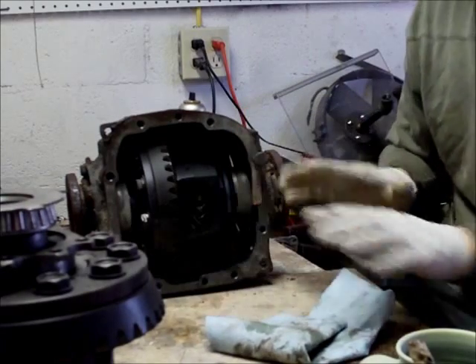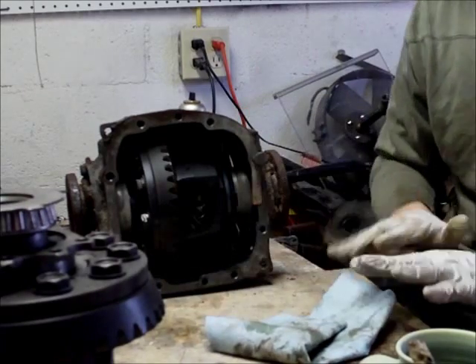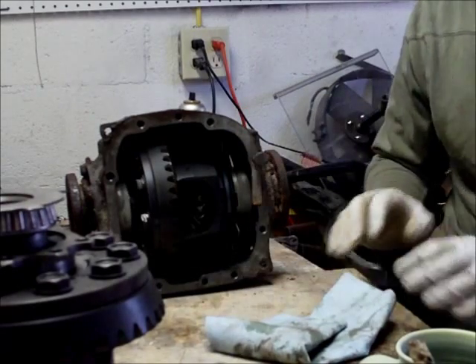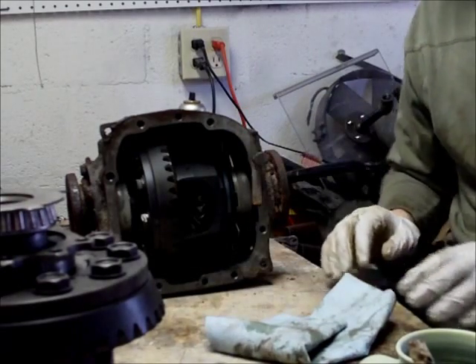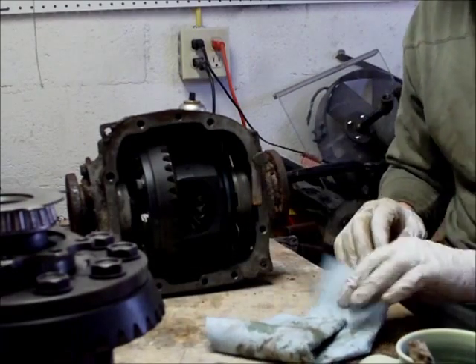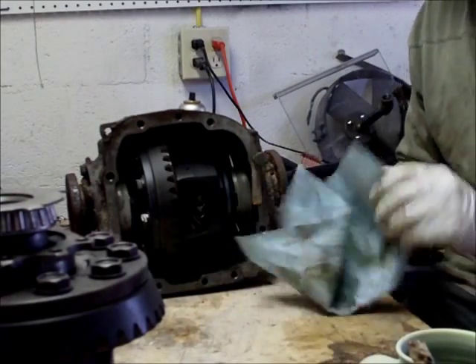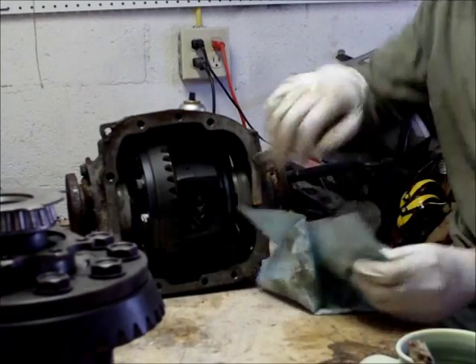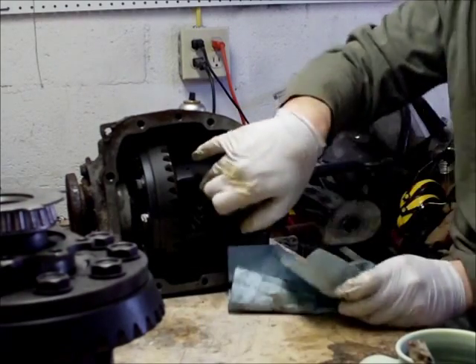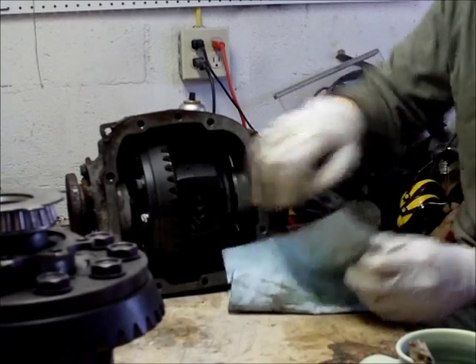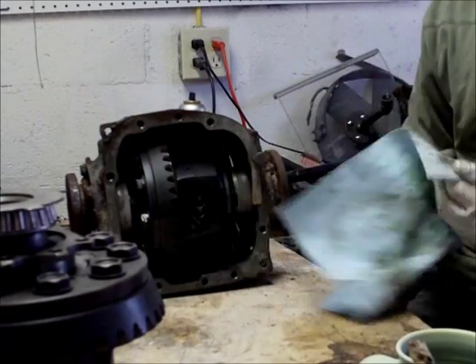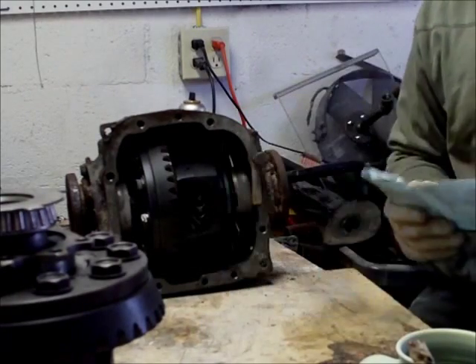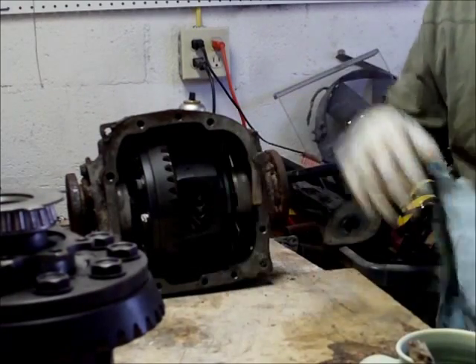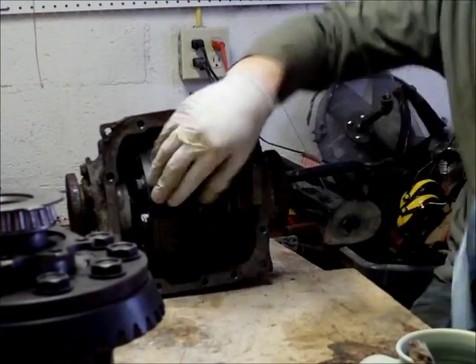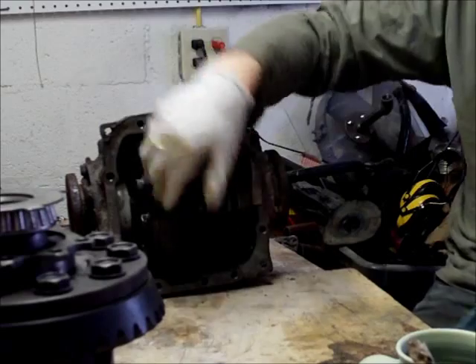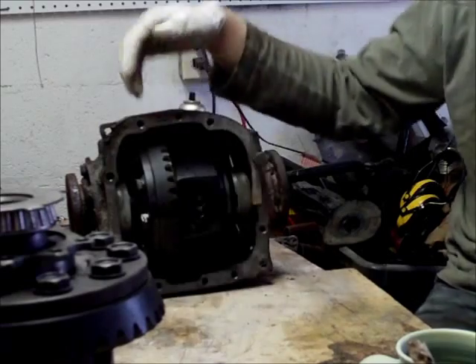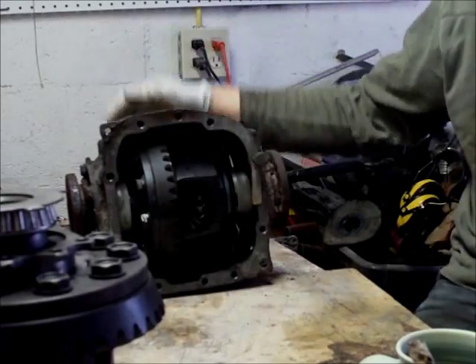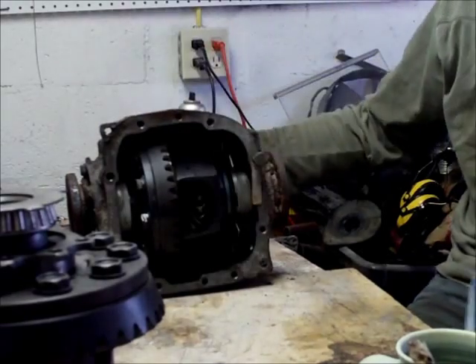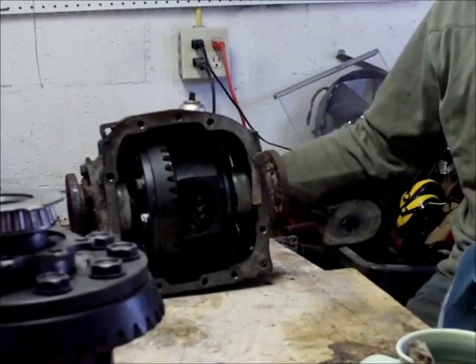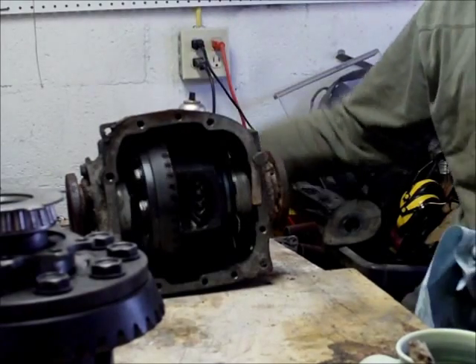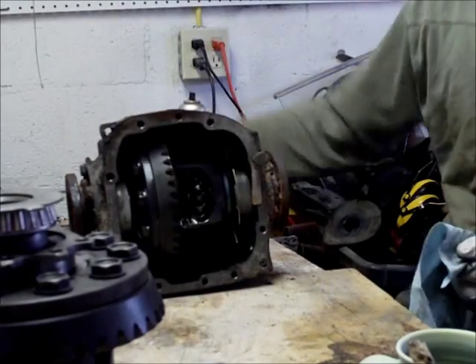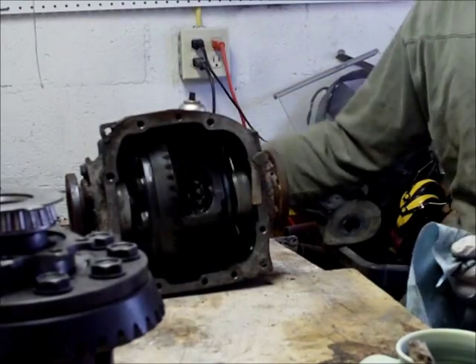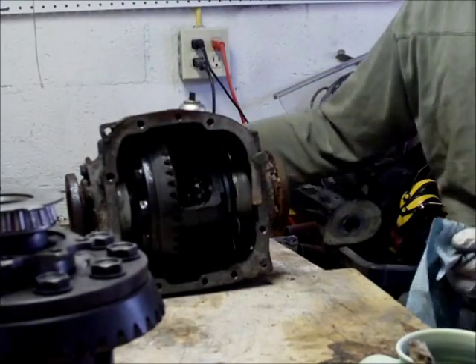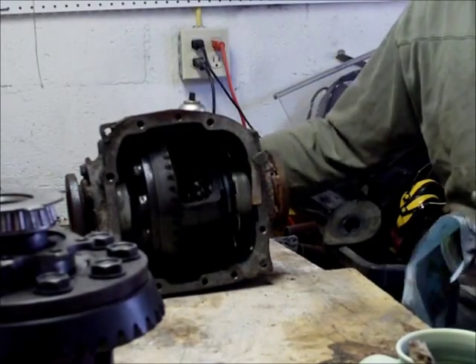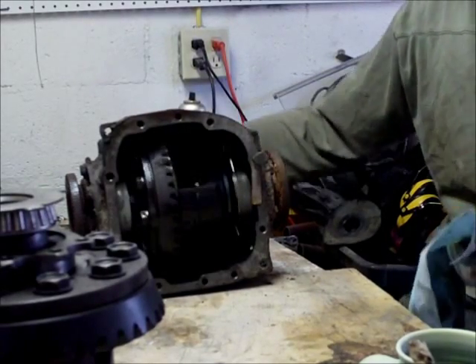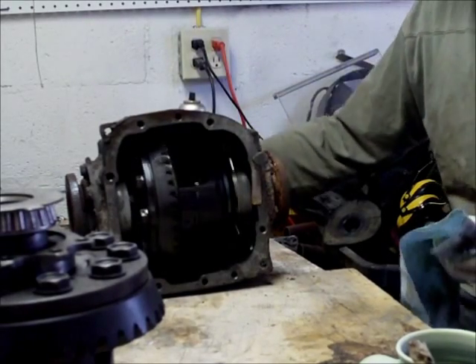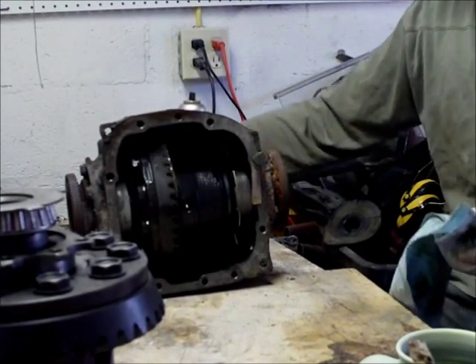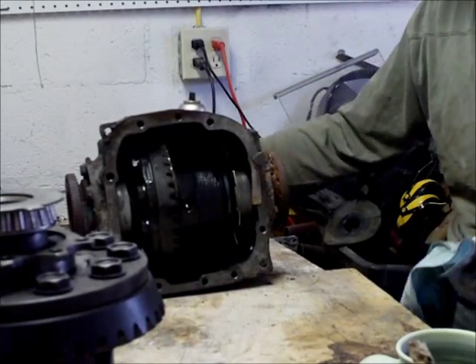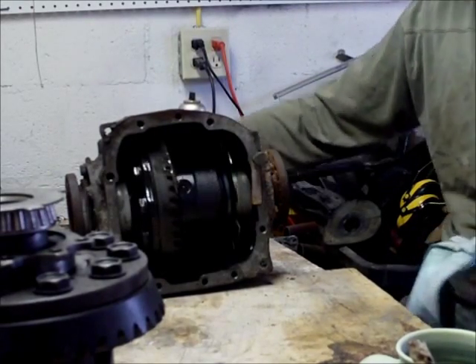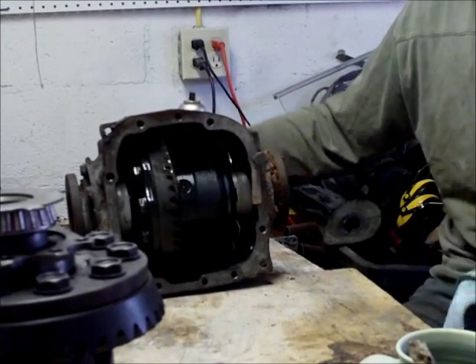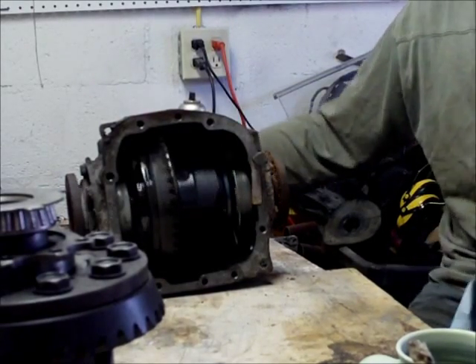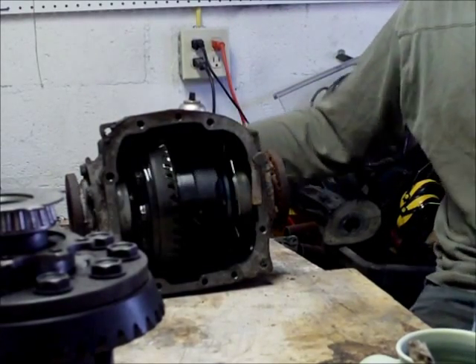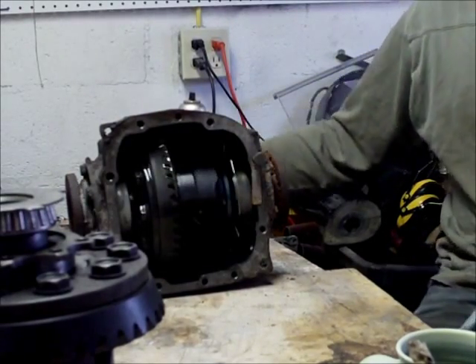Otherwise, the insides are exactly the same — ring gear is the same, worm gear is the same, the way the driveshaft connects with everything — all that's exactly the same.